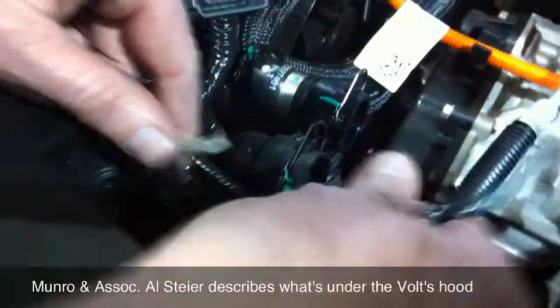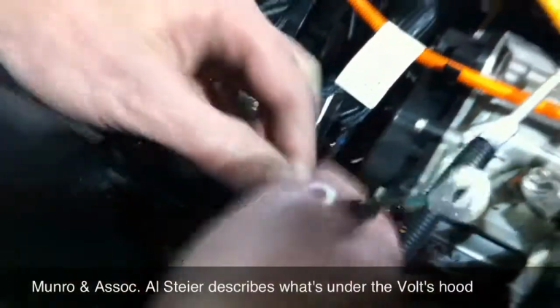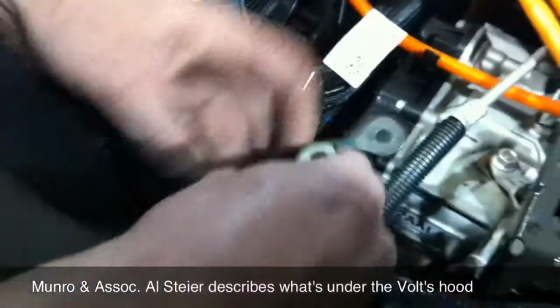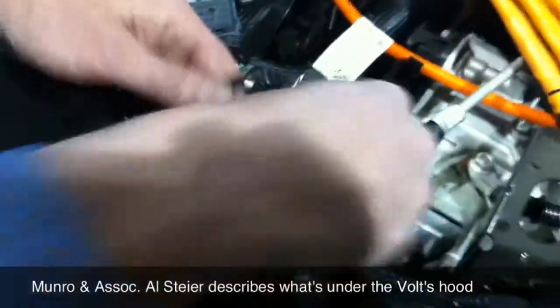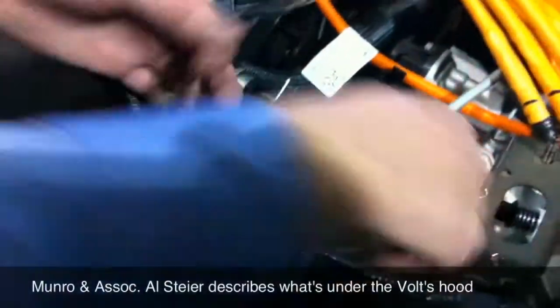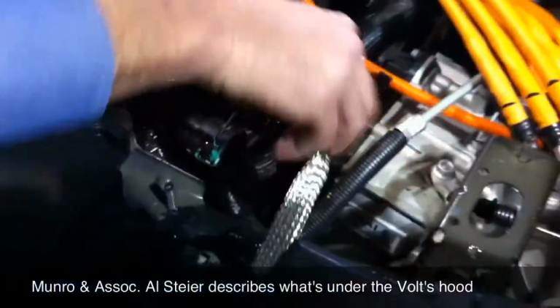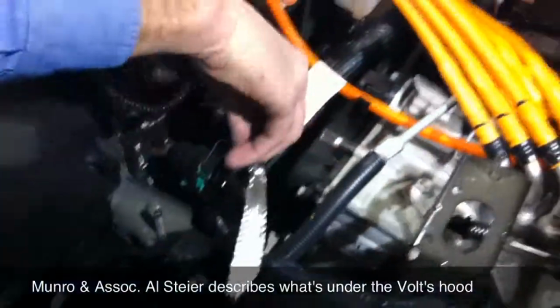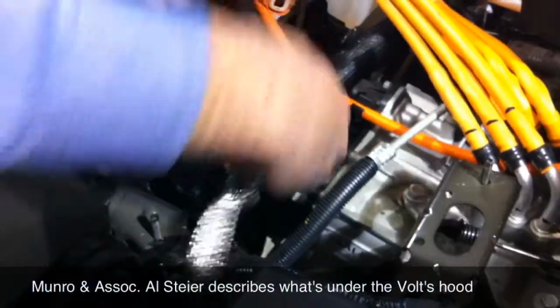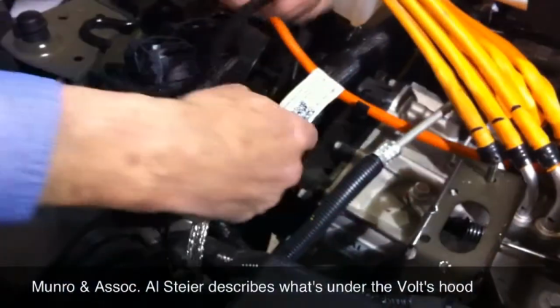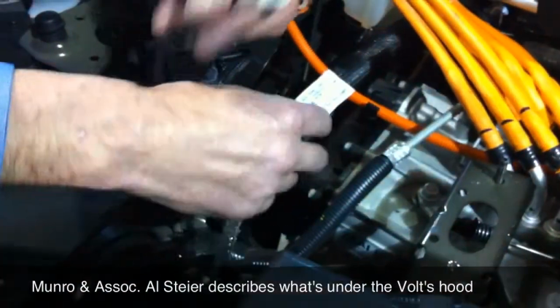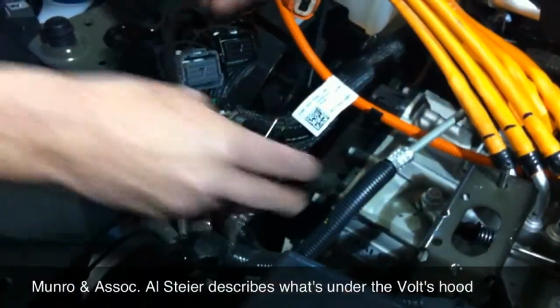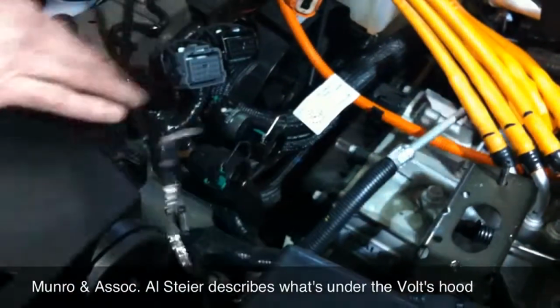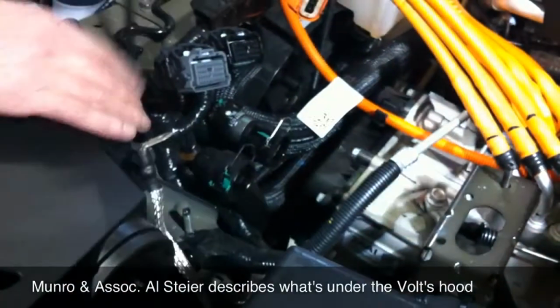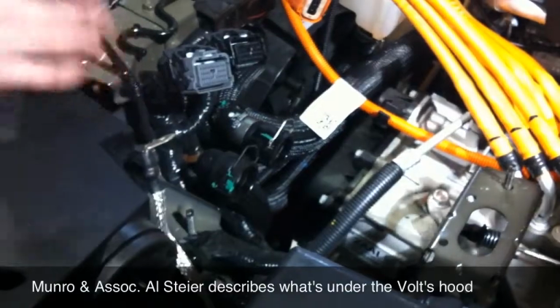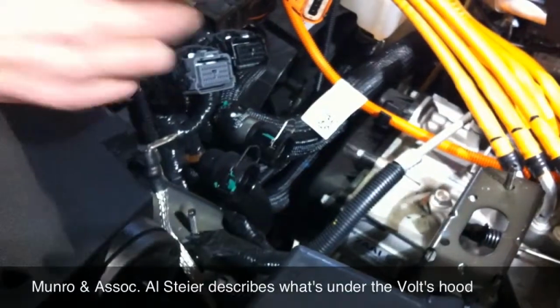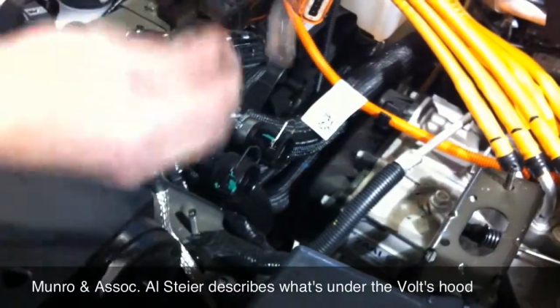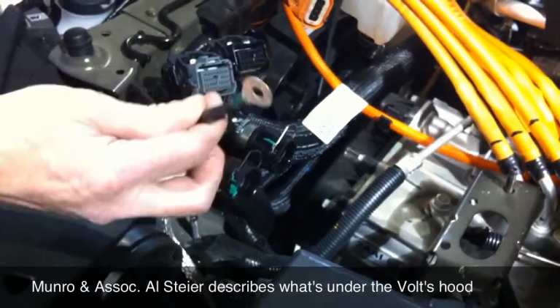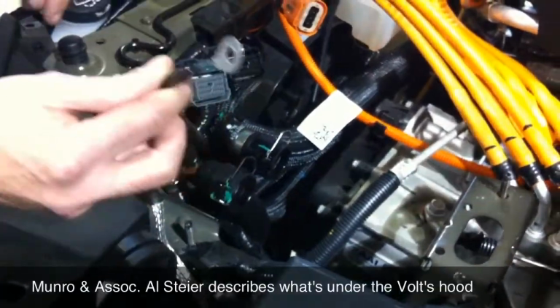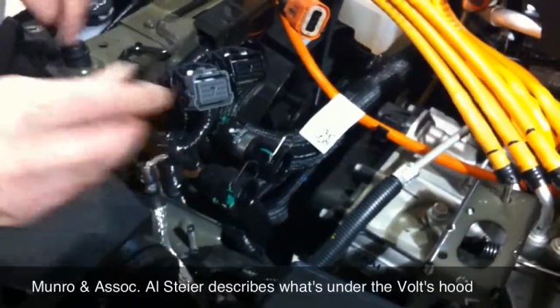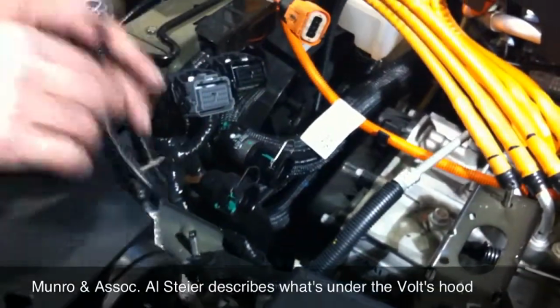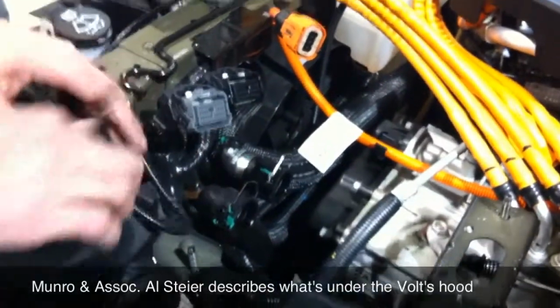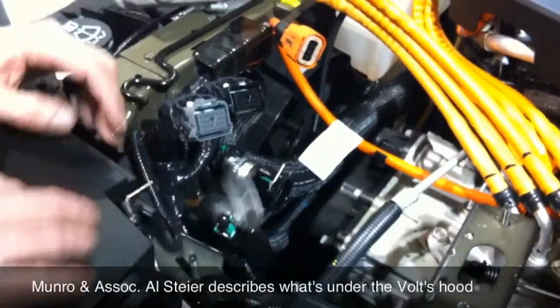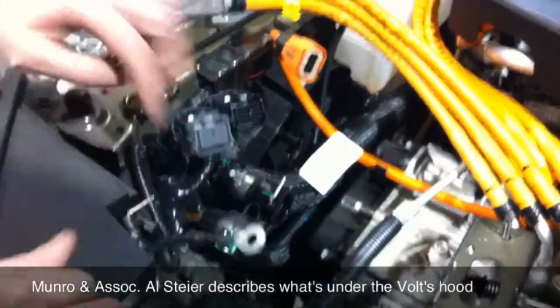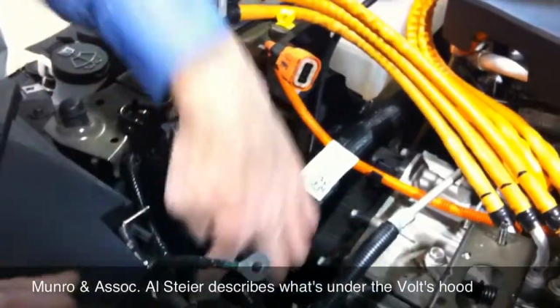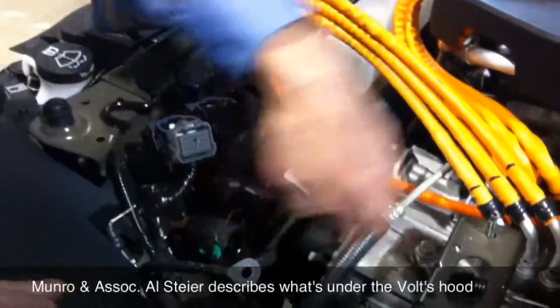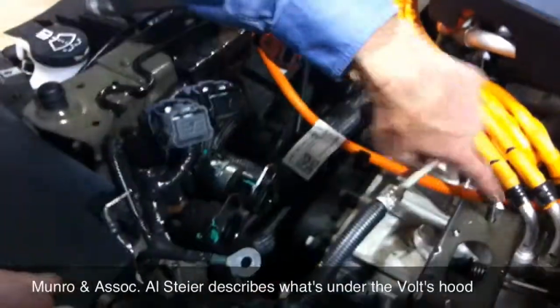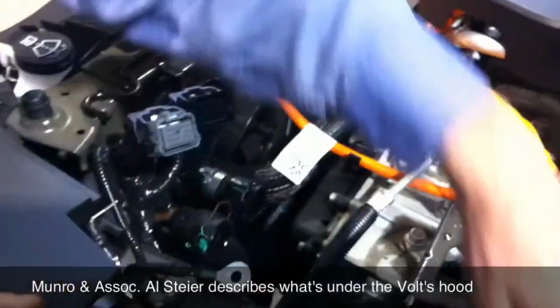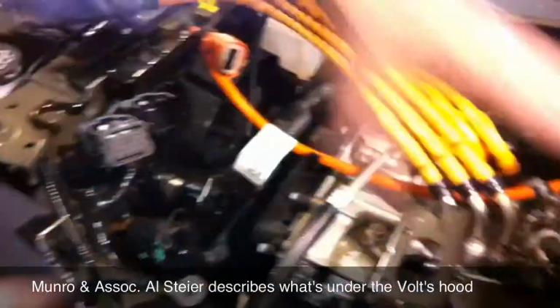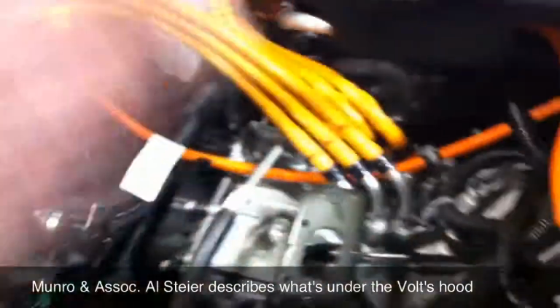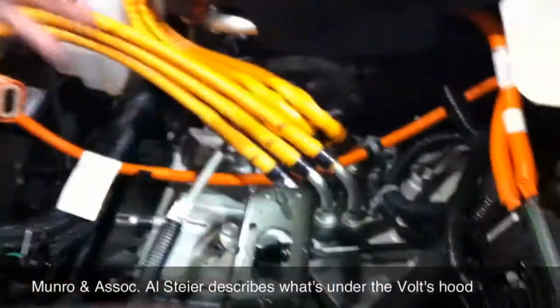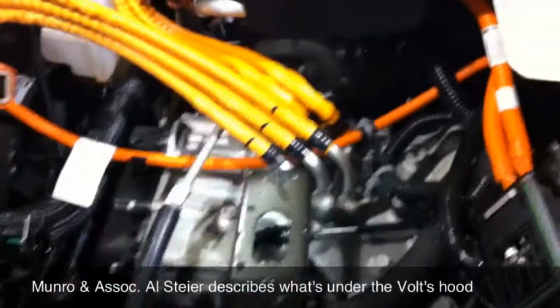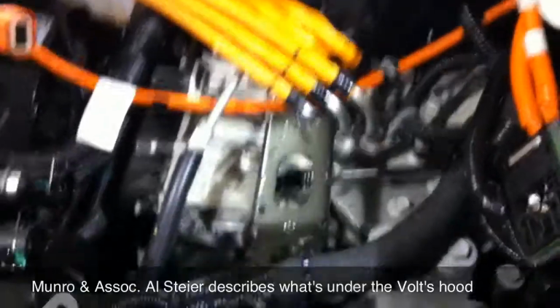They had a chassis ground strap, and then a ground circuit here — a hard ground going back into the wiring harness. And then there are just three nuts holding the whole module down.